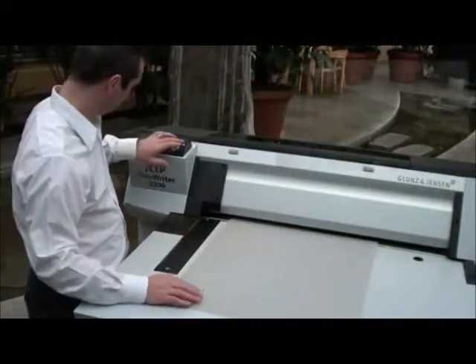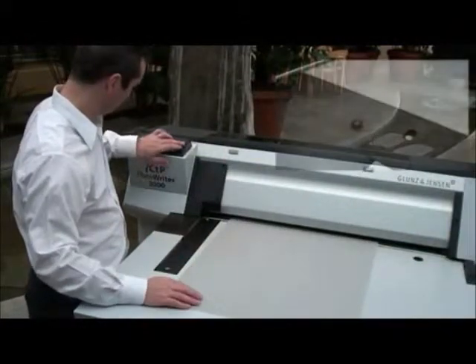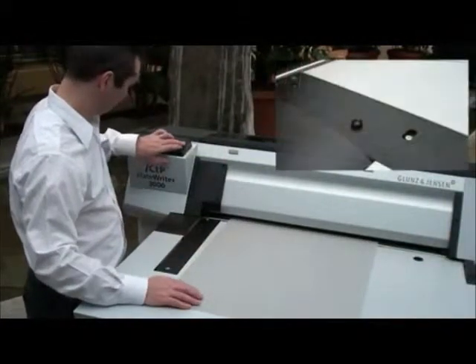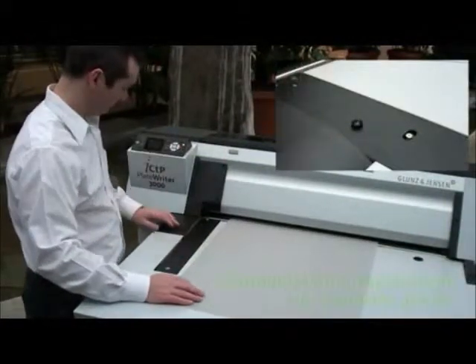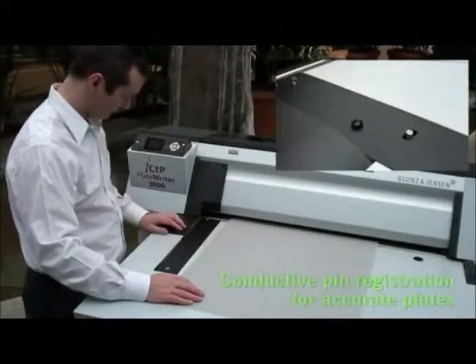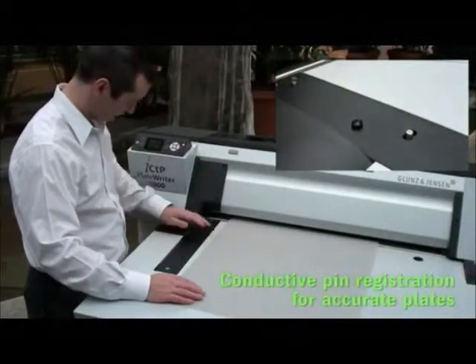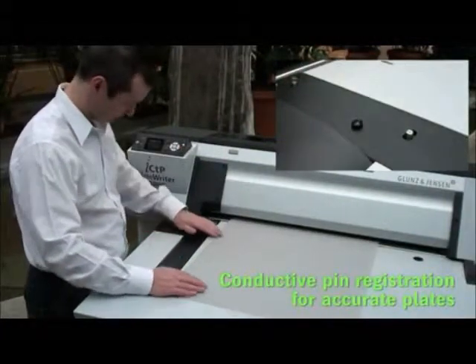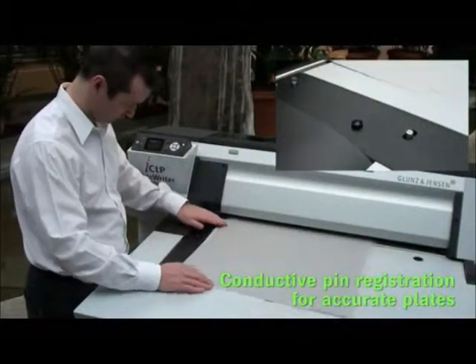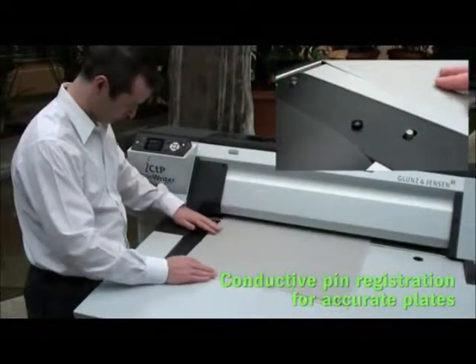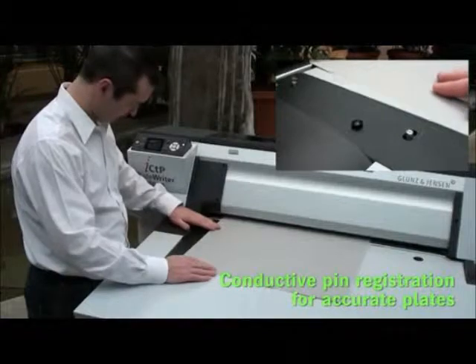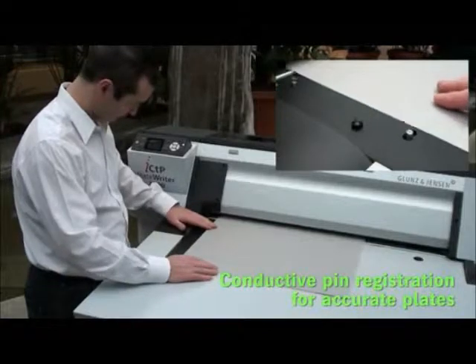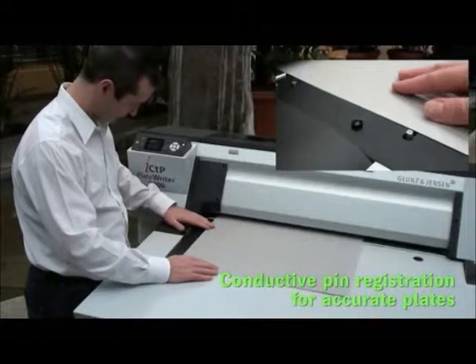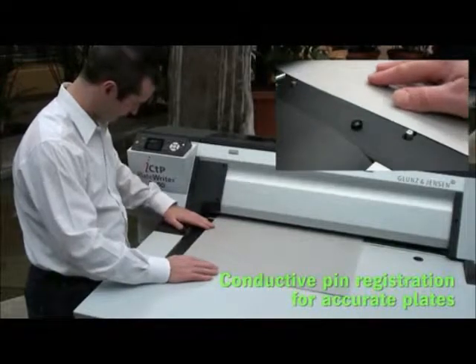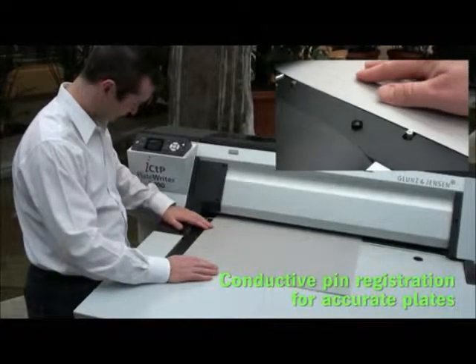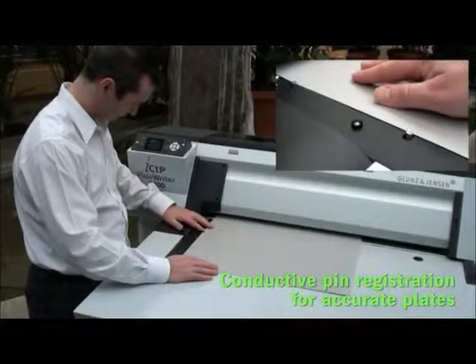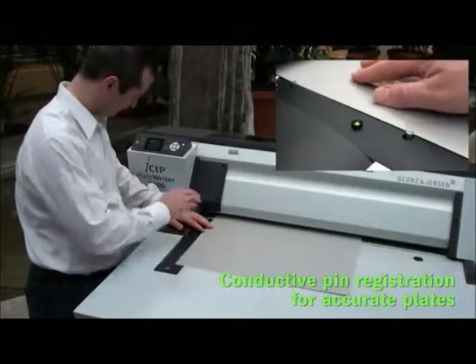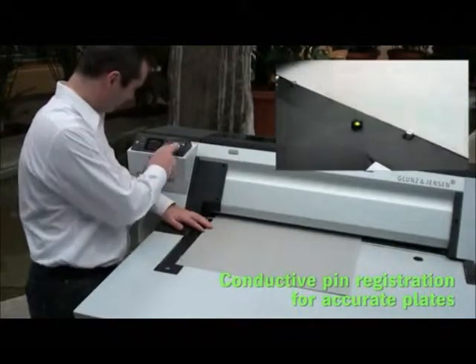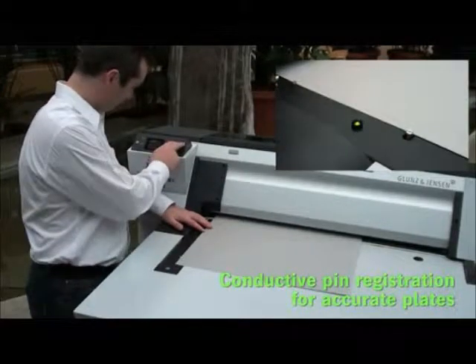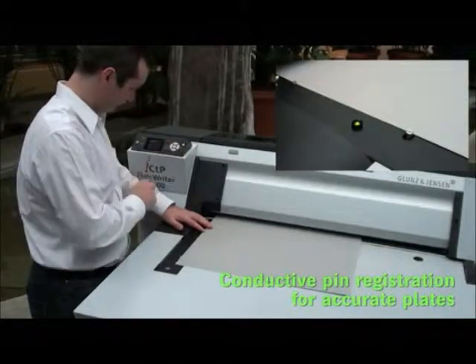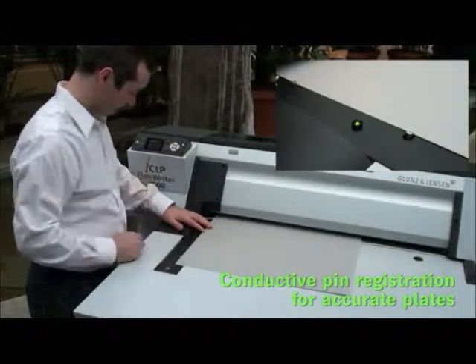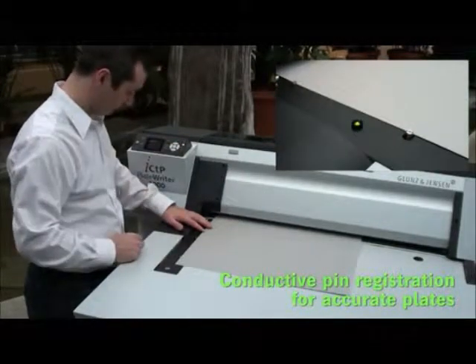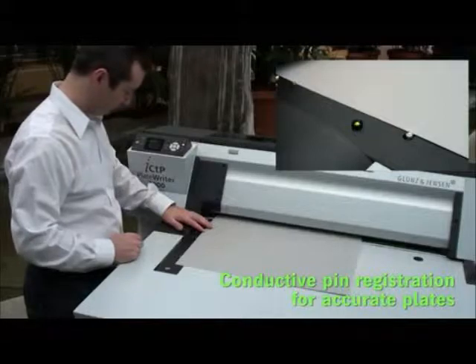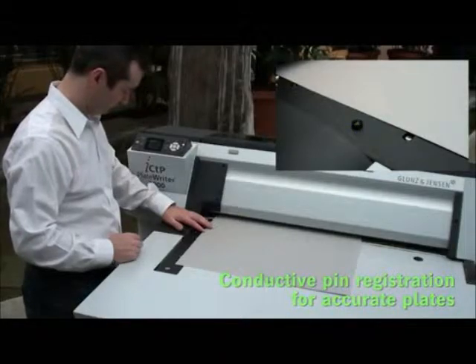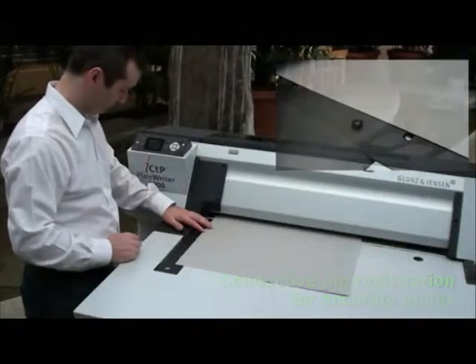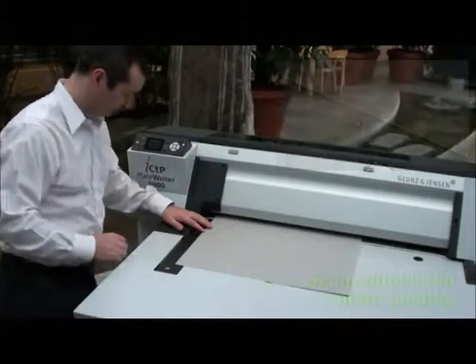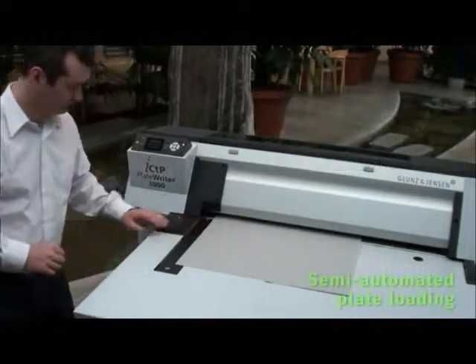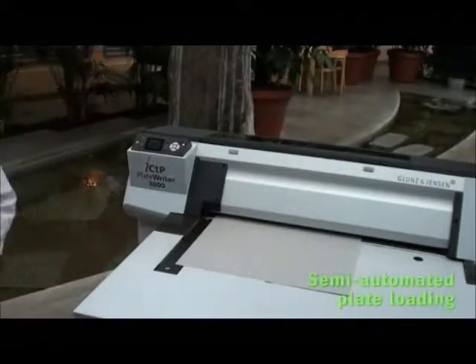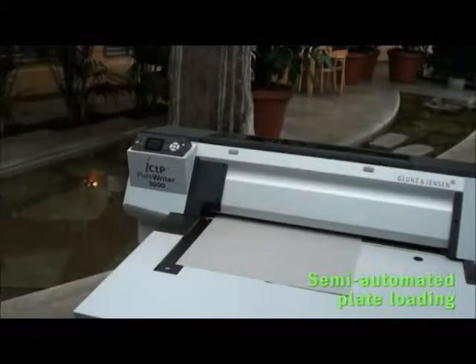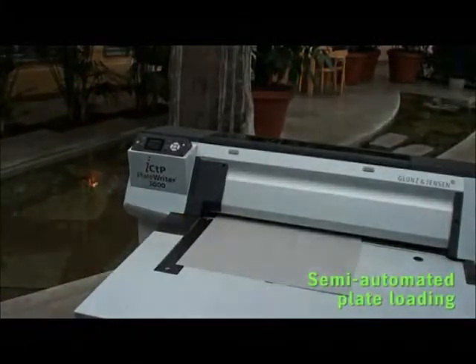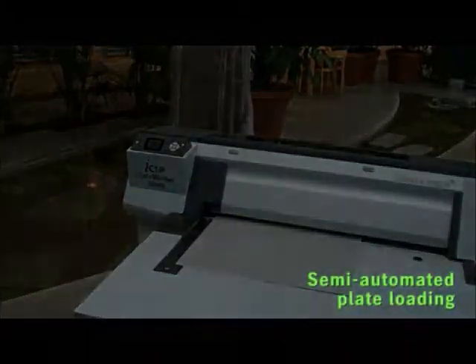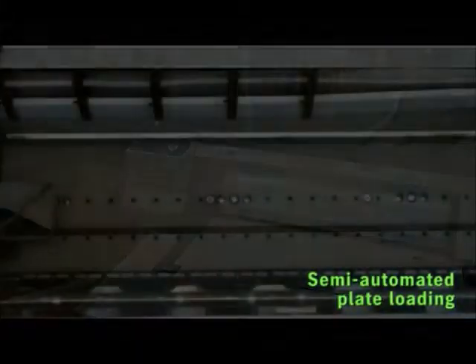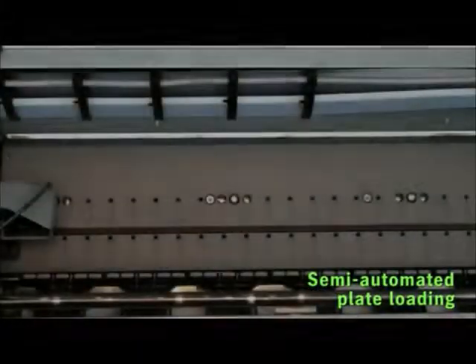Plates are easy to register and semi-automatically load. Simply align the plates against these three metal pins and a conductive sensor will indicate when they're accurately in register. Press the load plate button and the semi-automatic plate loading system takes over for you.